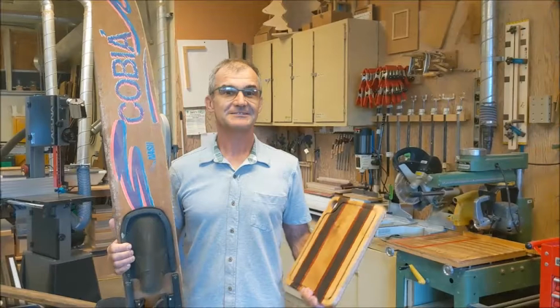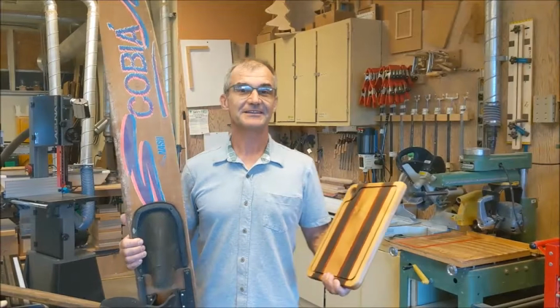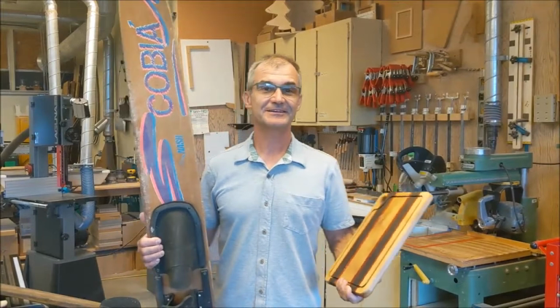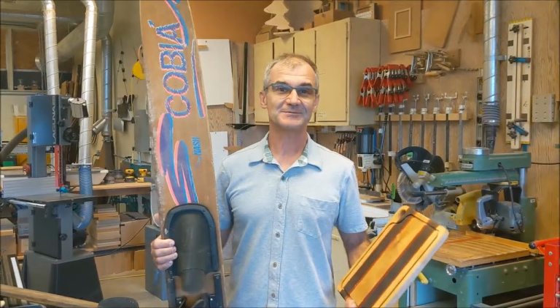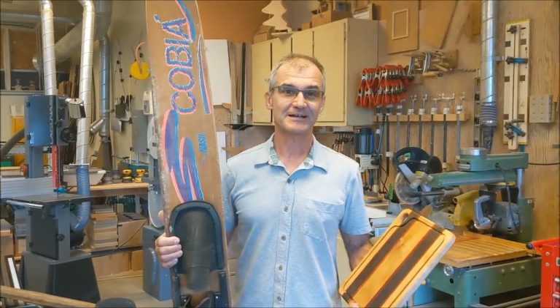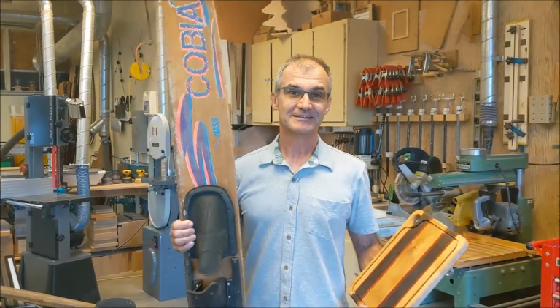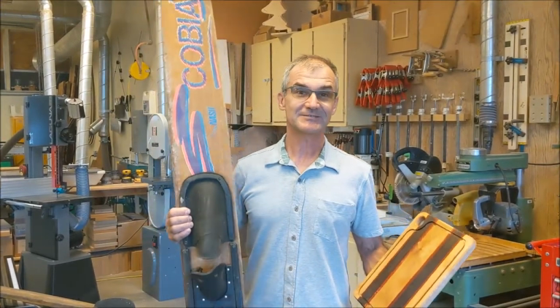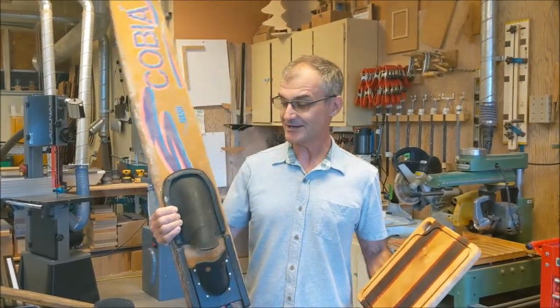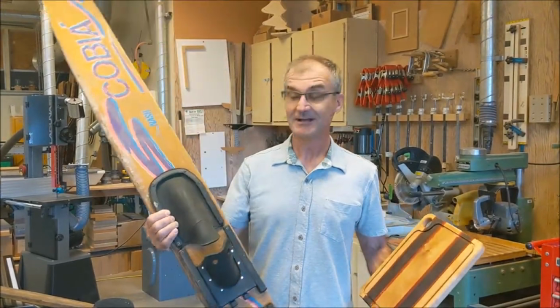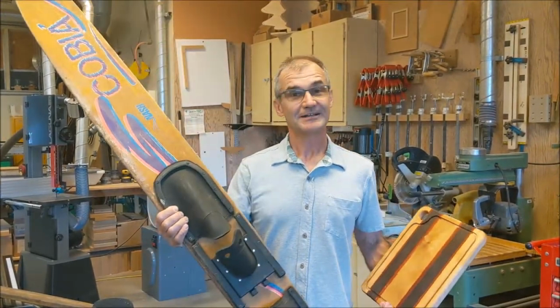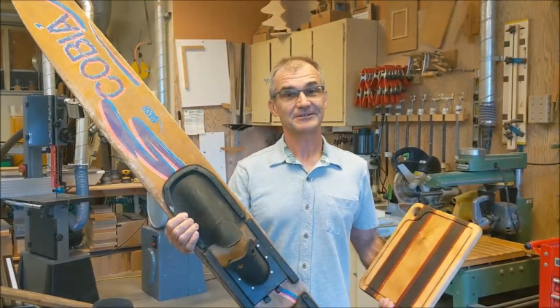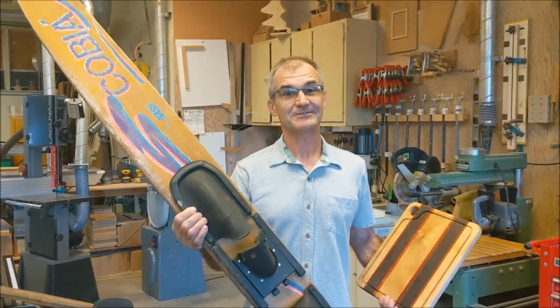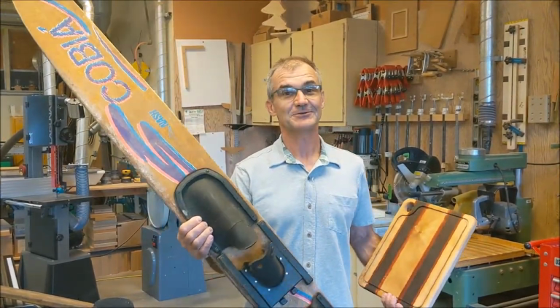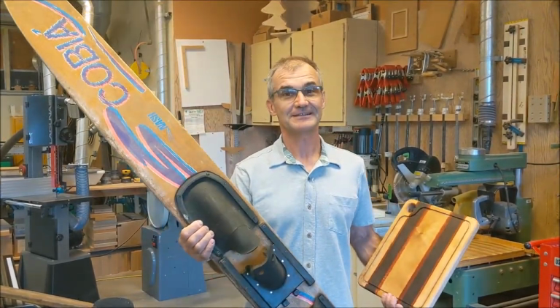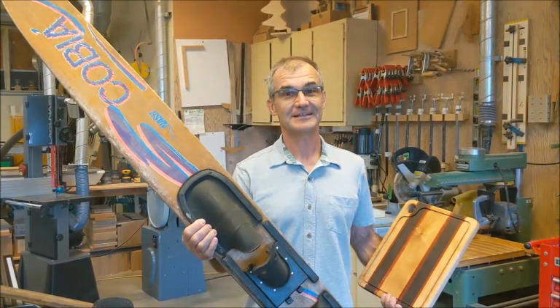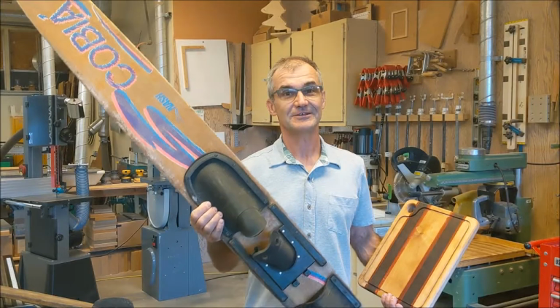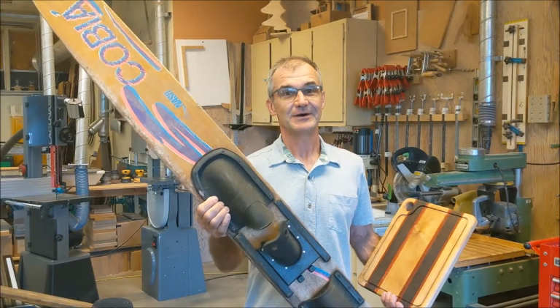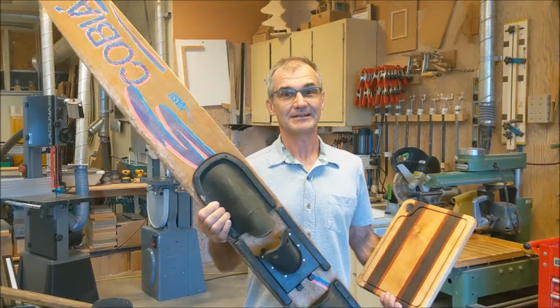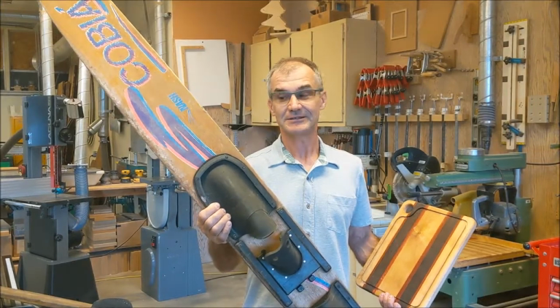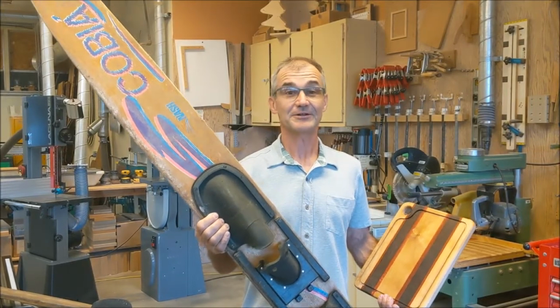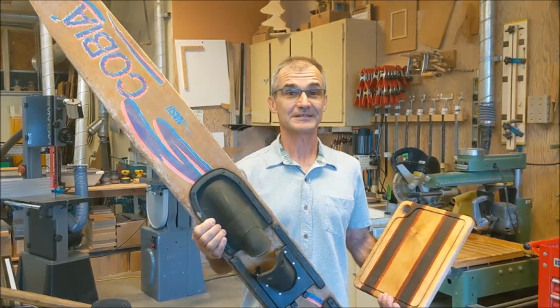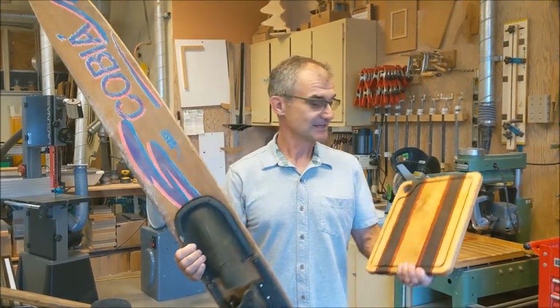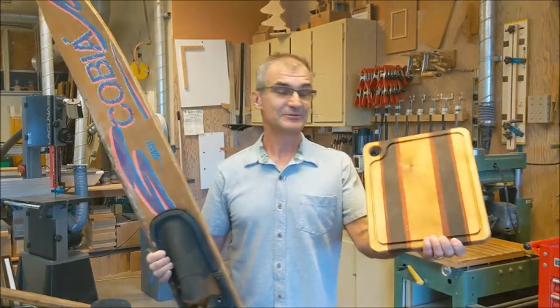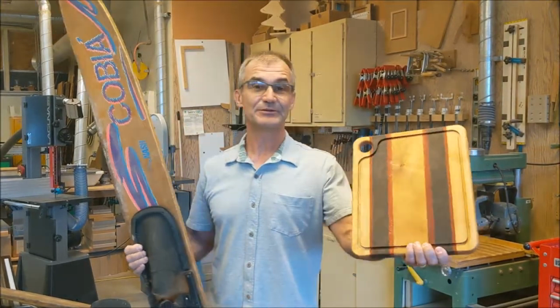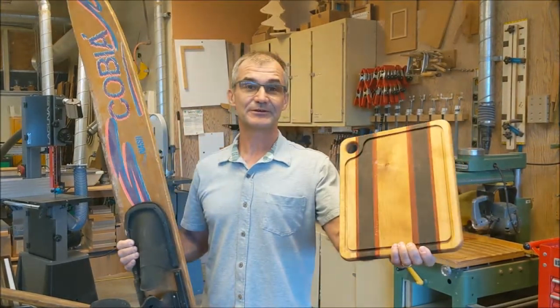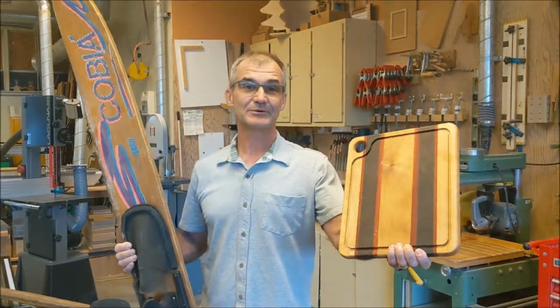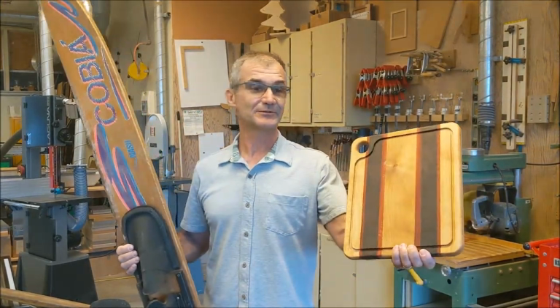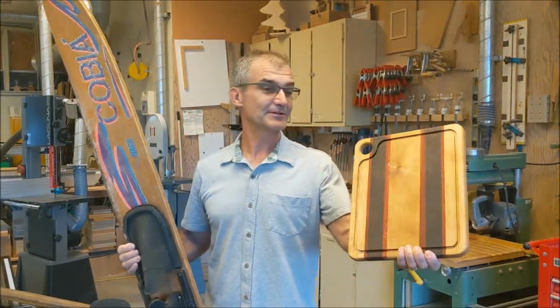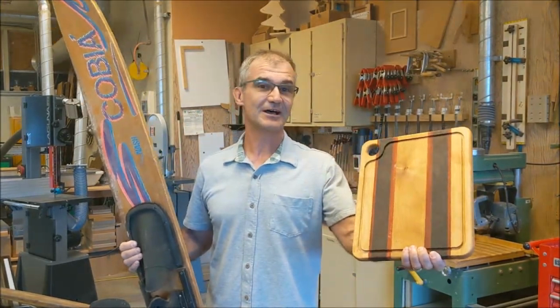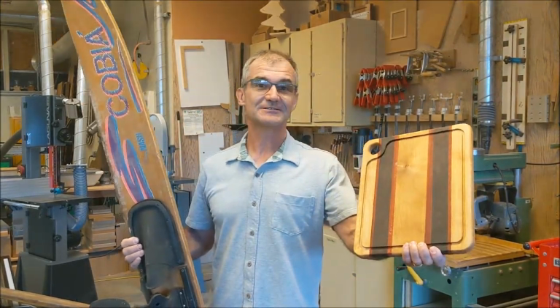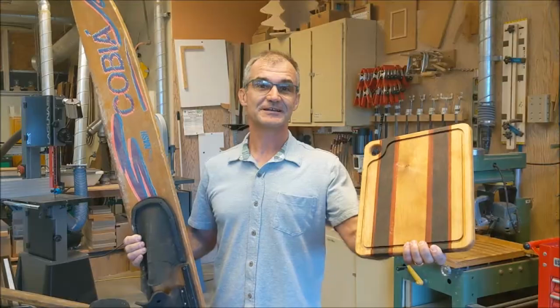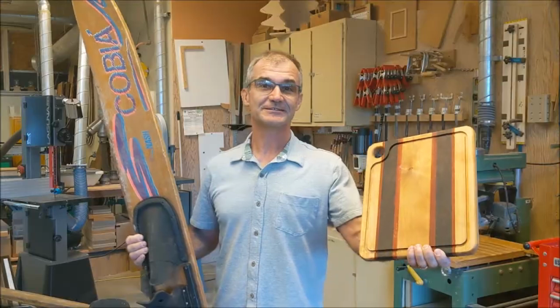Hey, Jonathan here at Top Saw. Today's video, I'm going to turn these old 1980s mahogany water skis into a beautiful cutting board for my mother-in-law, so stay tuned.